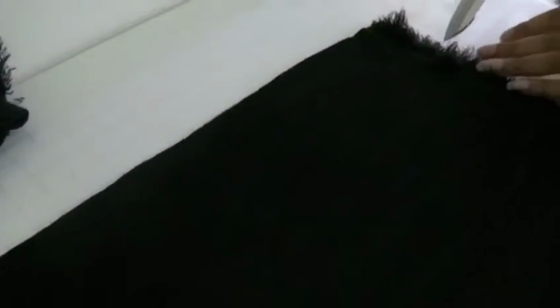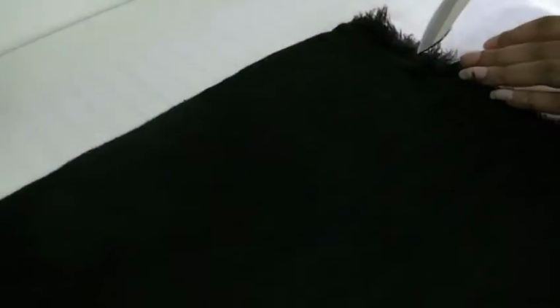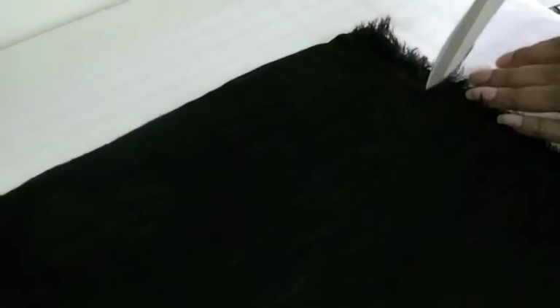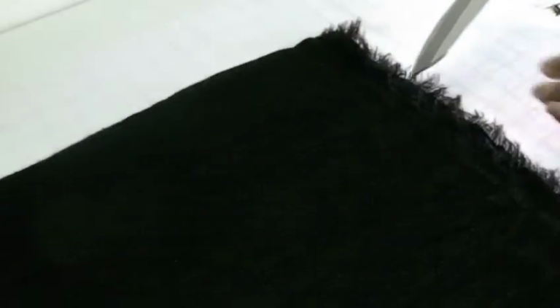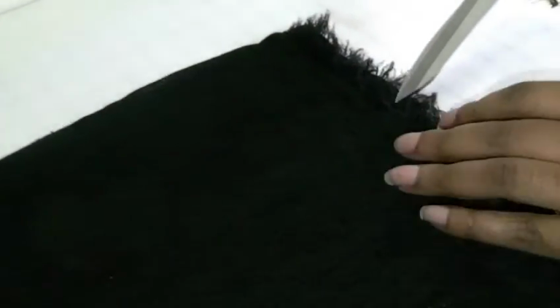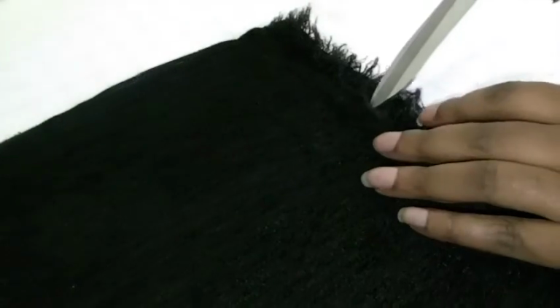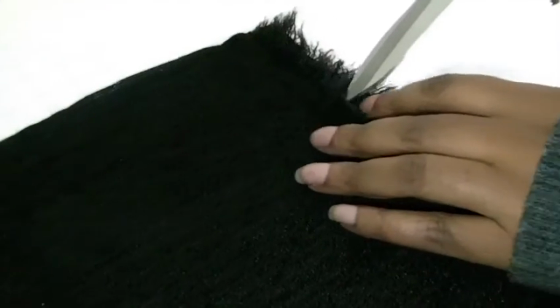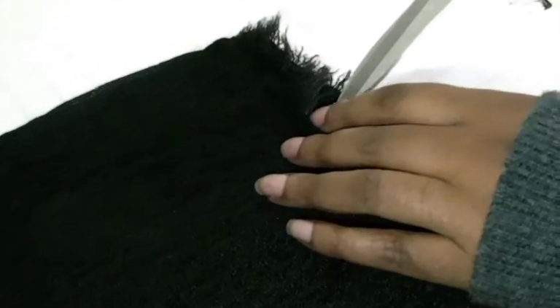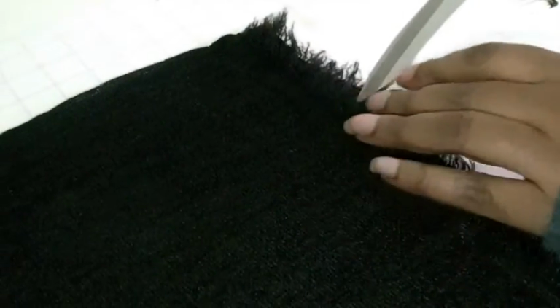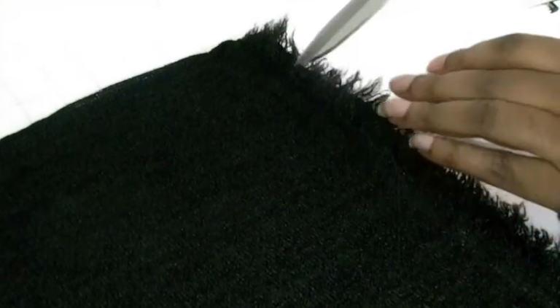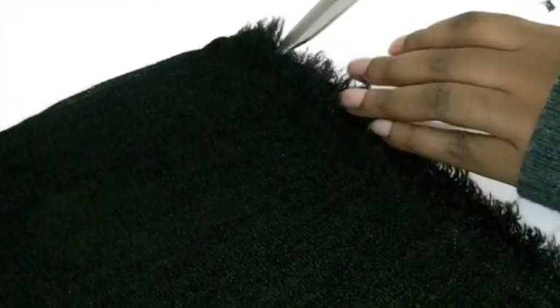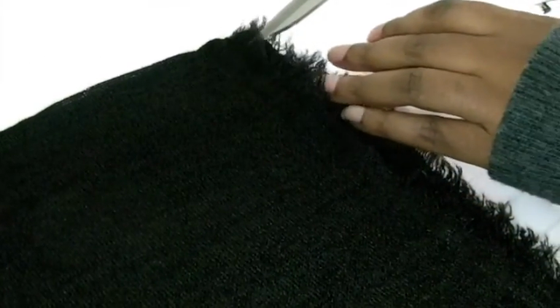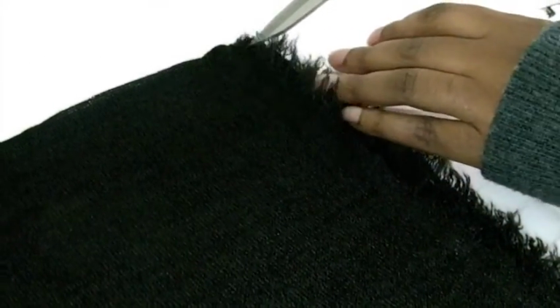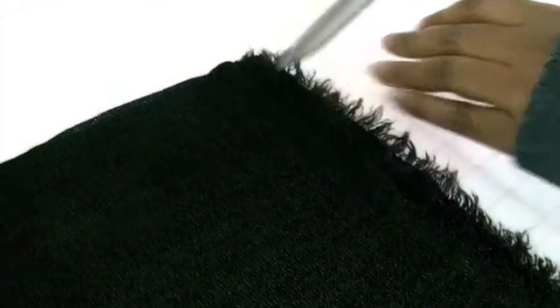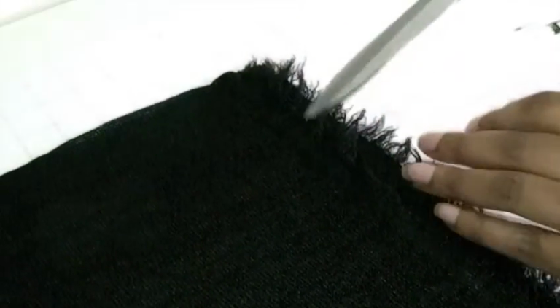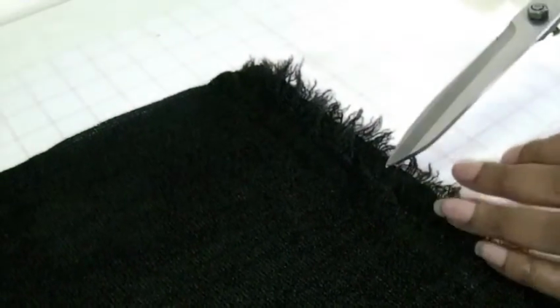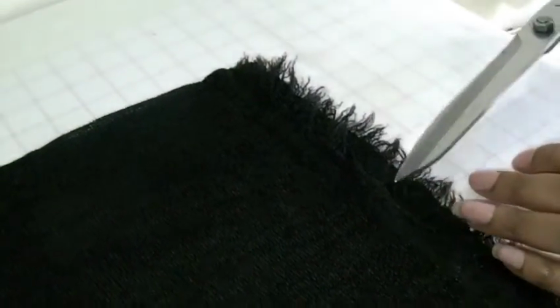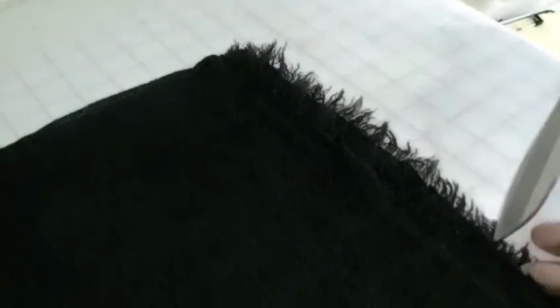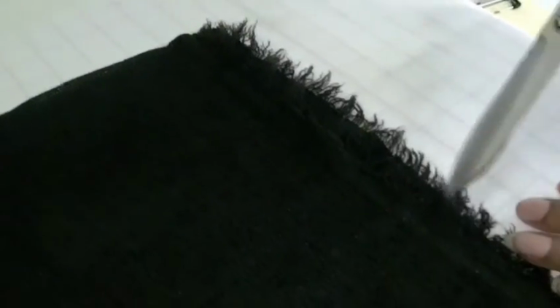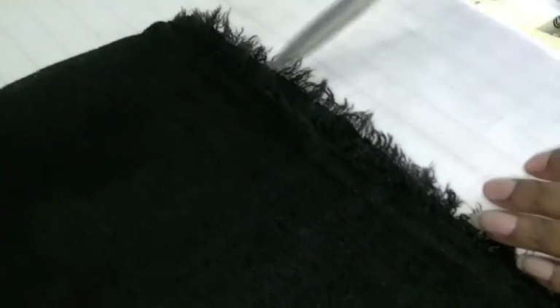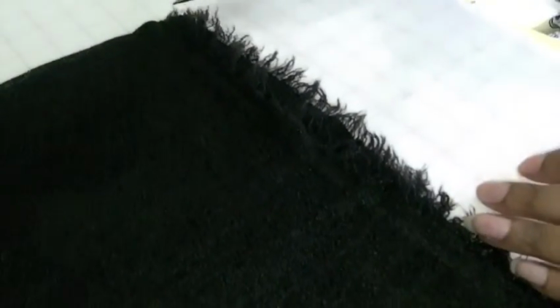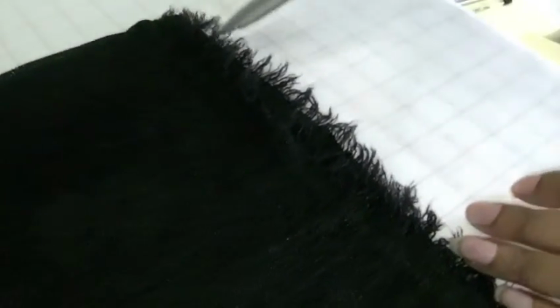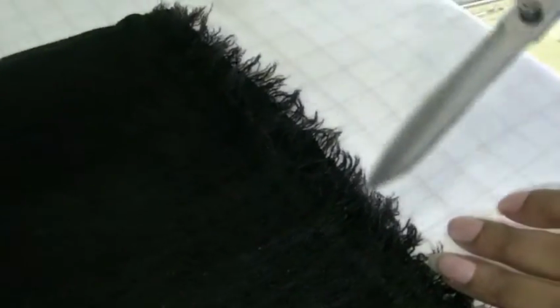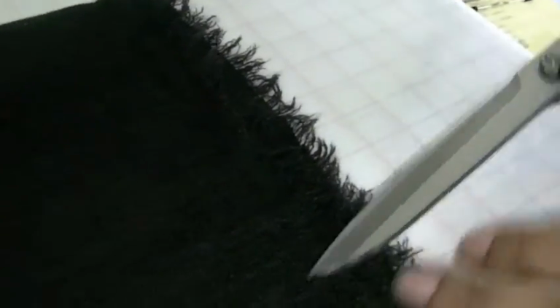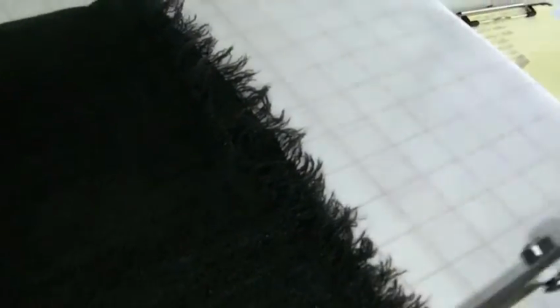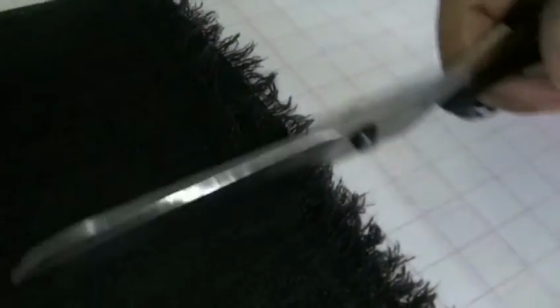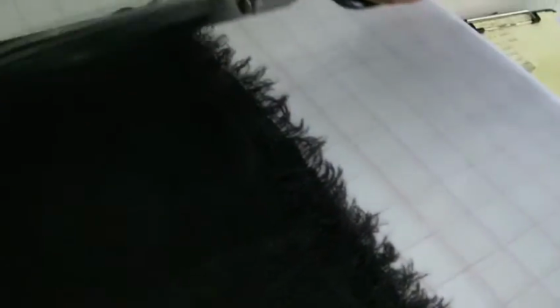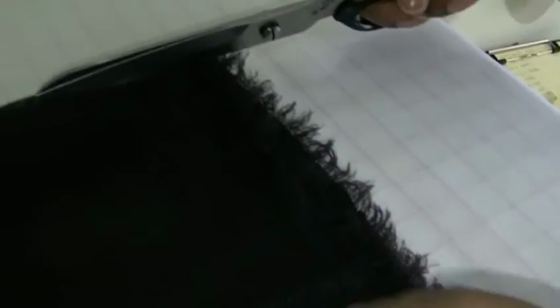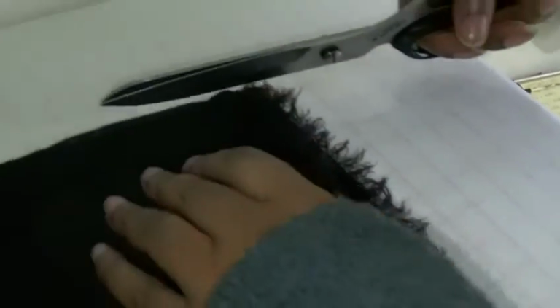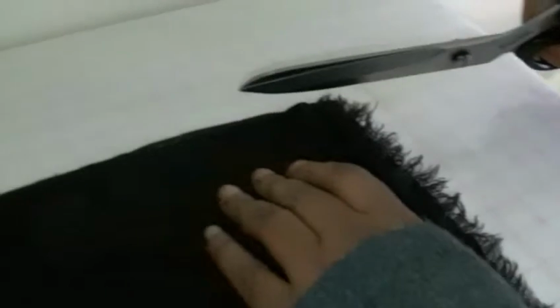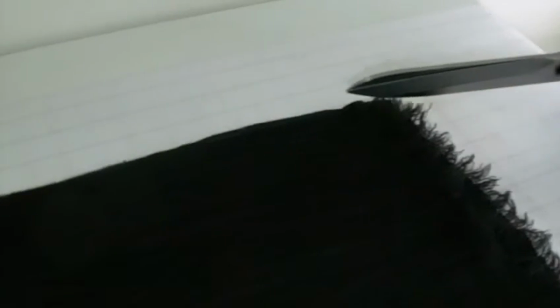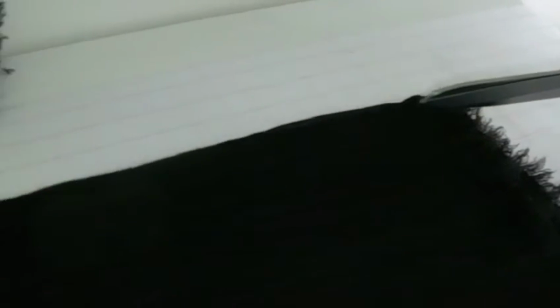There isn't such a thing as selvedge on knitted fabrics. But I've managed to find the straightening of the grain. And as you can see, they're not matching up, and that is because I've managed to straighten the grain within the fabric itself.